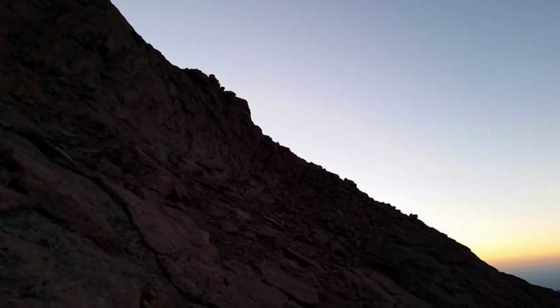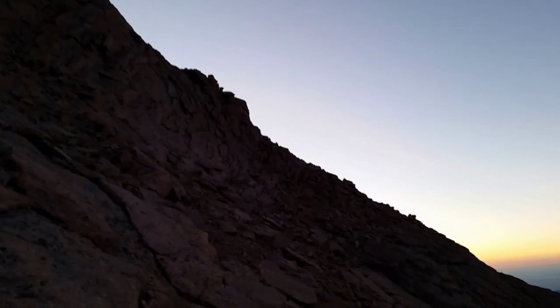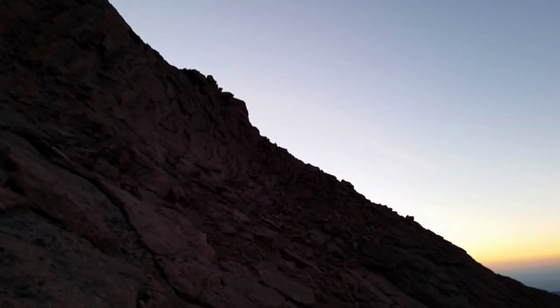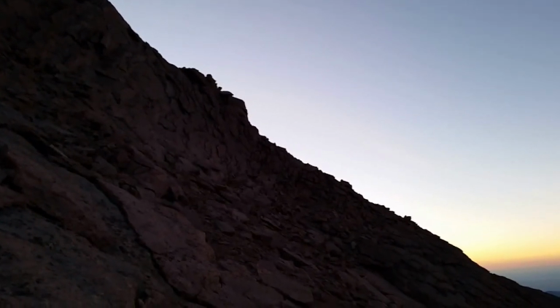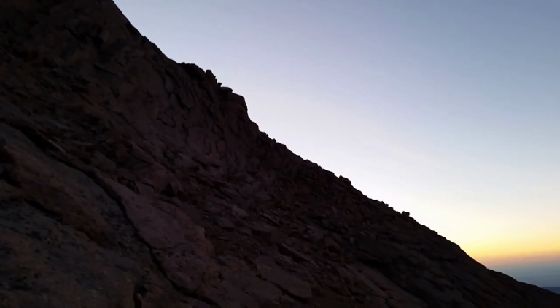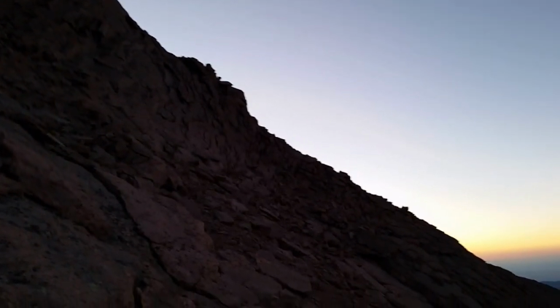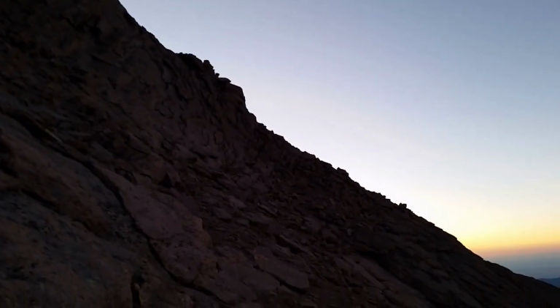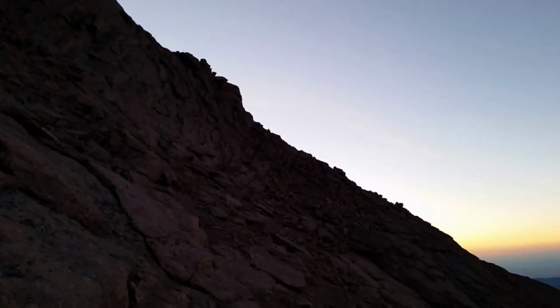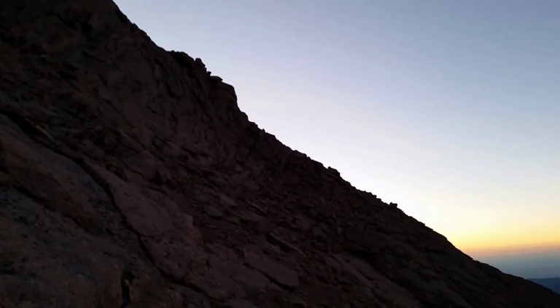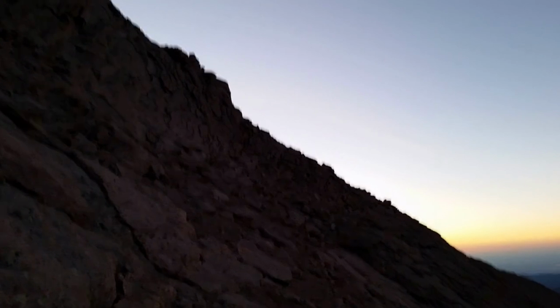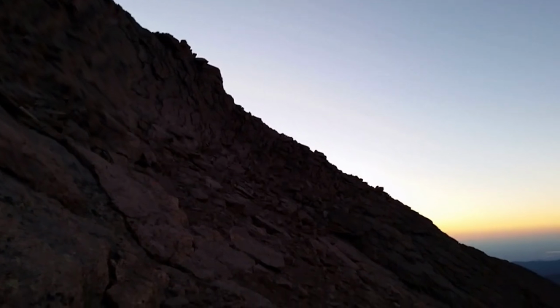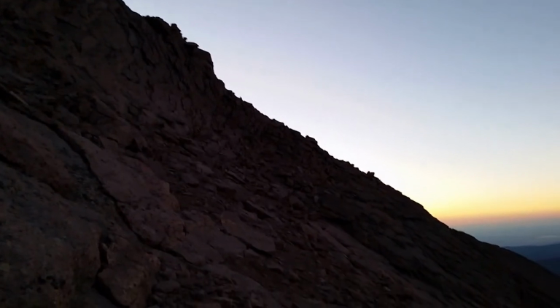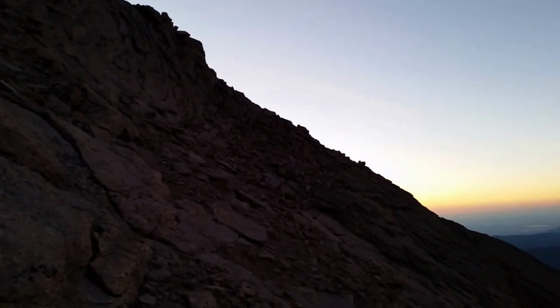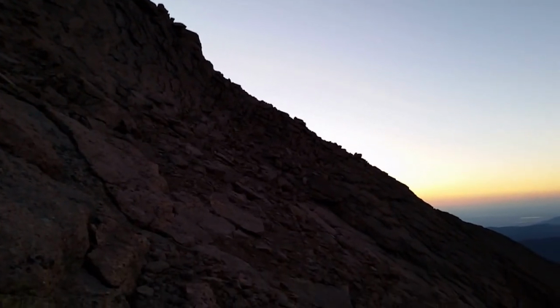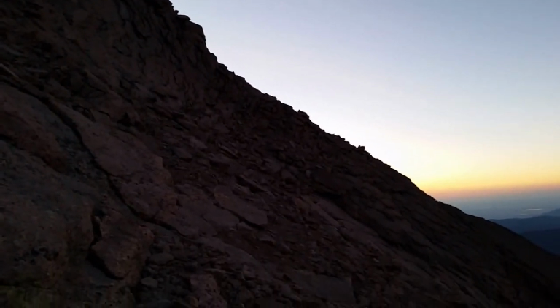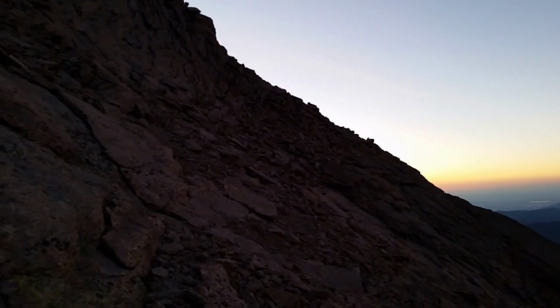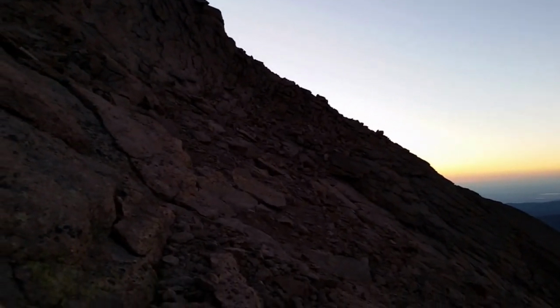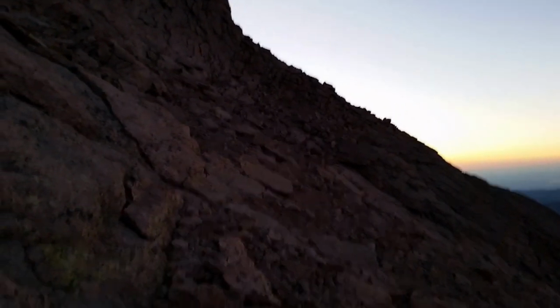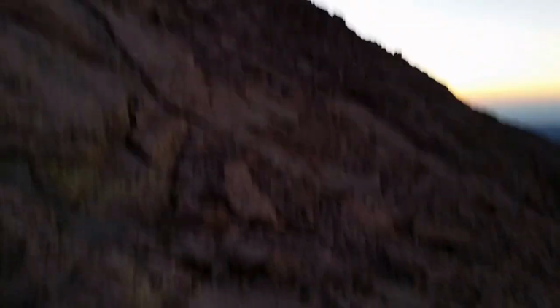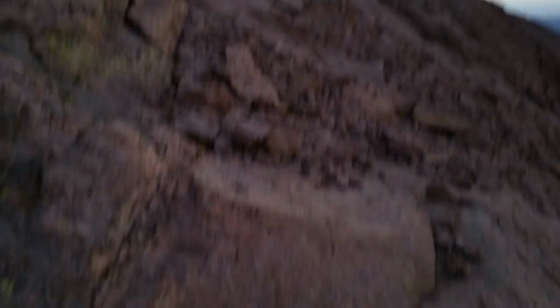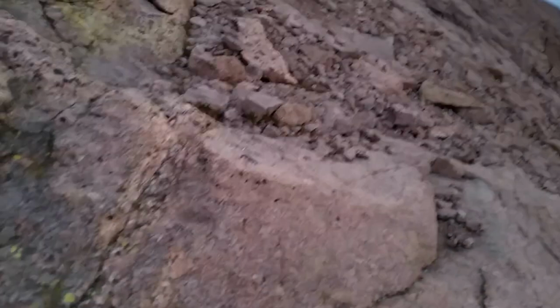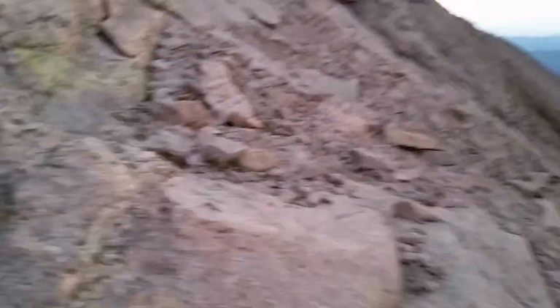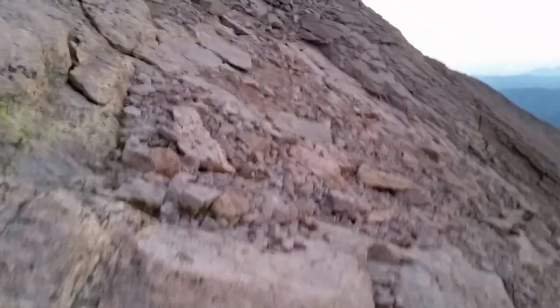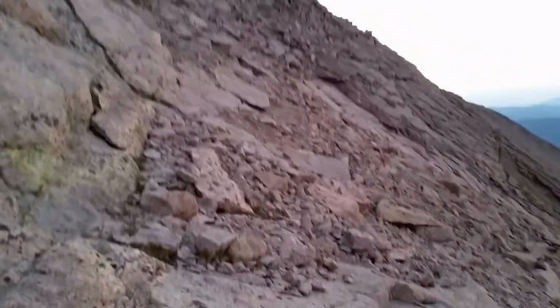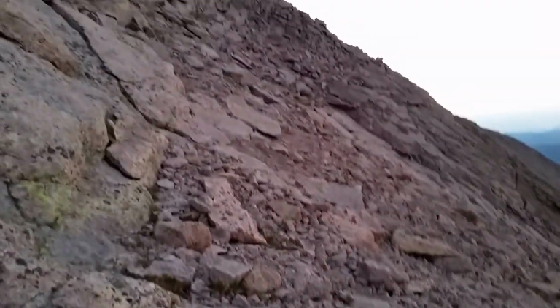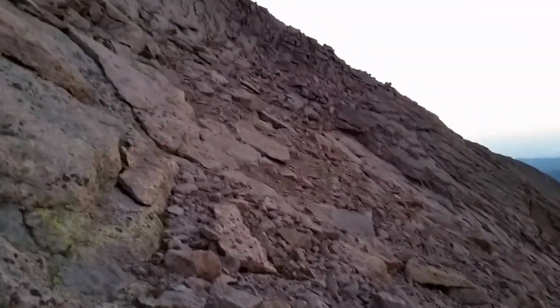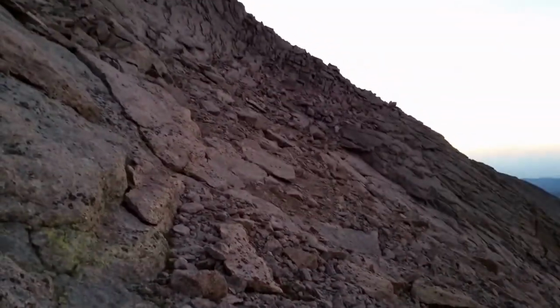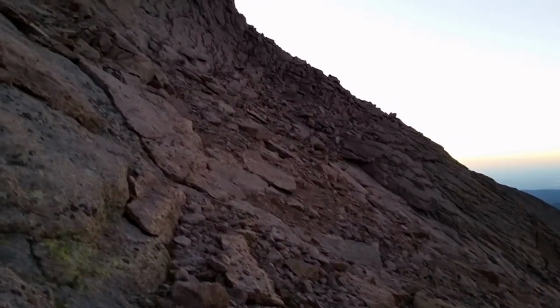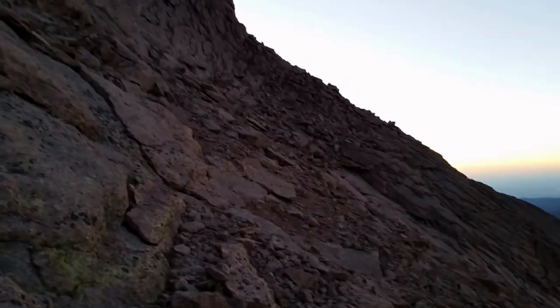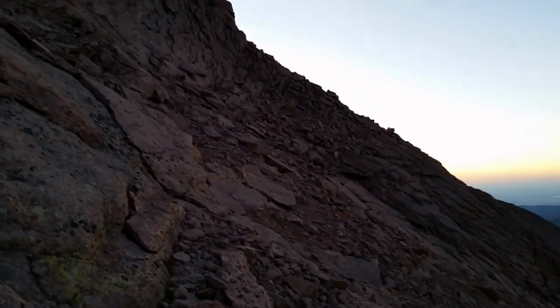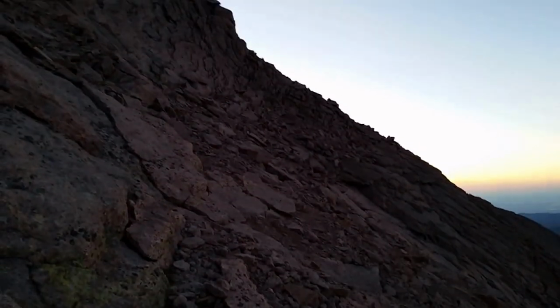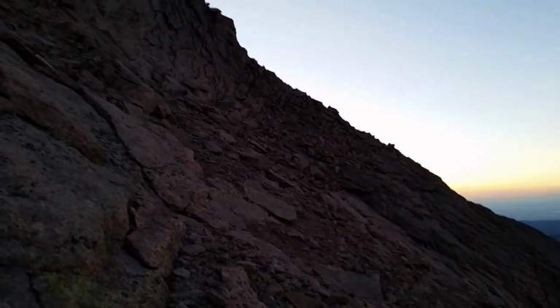We just came around the east — or left as you're looking at it from above — and I came around the bottom. As you can see, this is class two pretty comfortably.